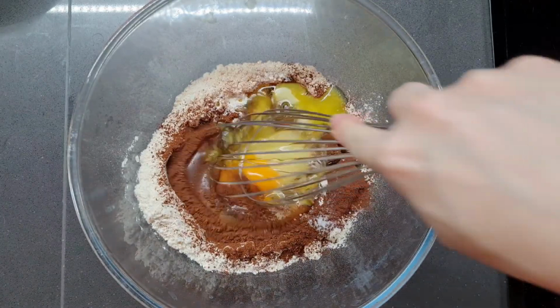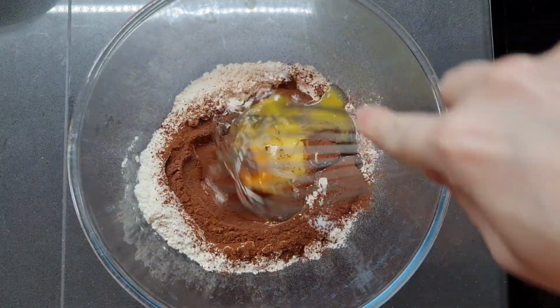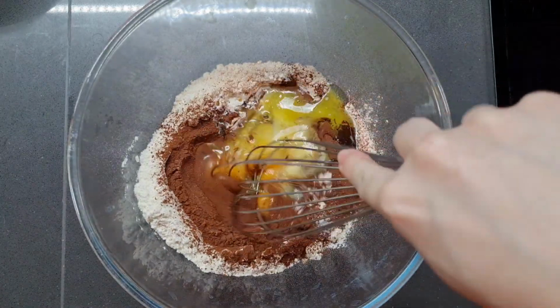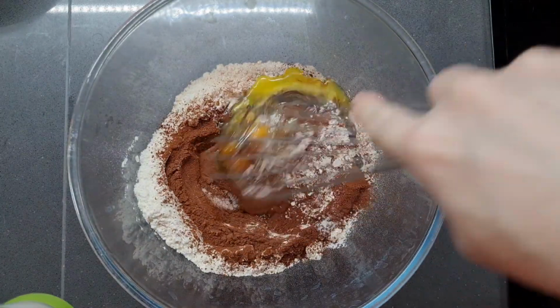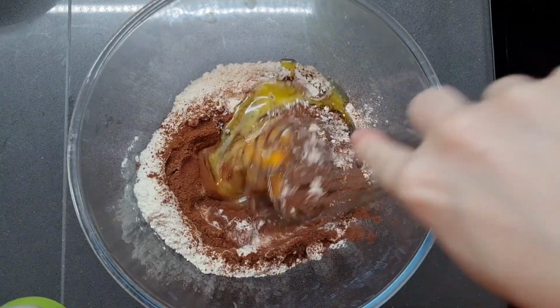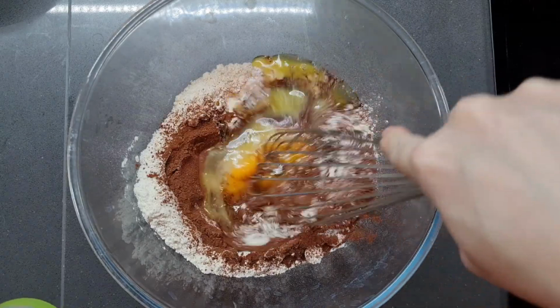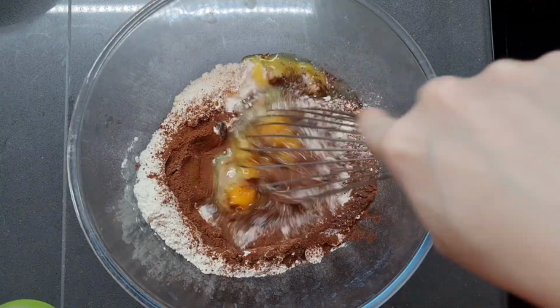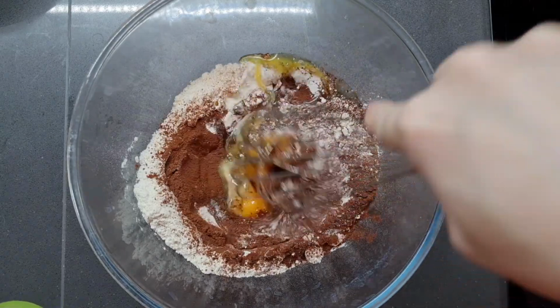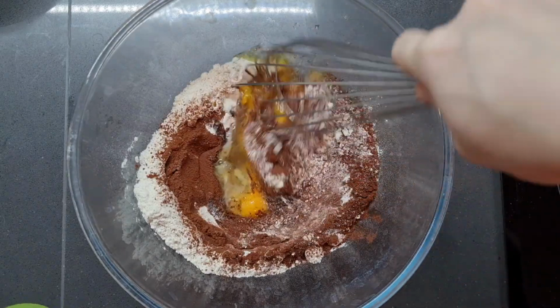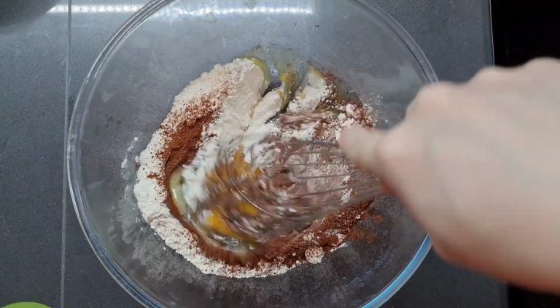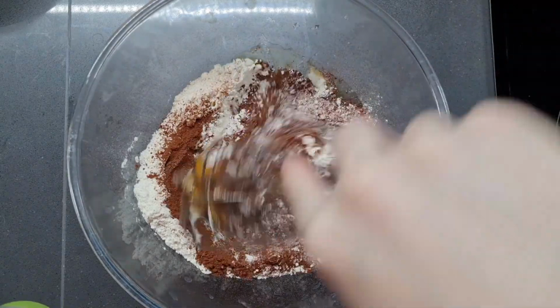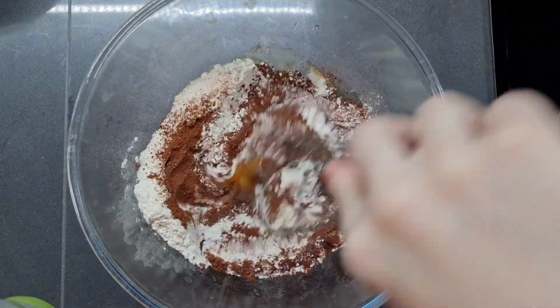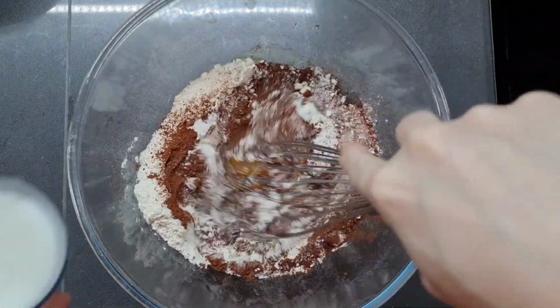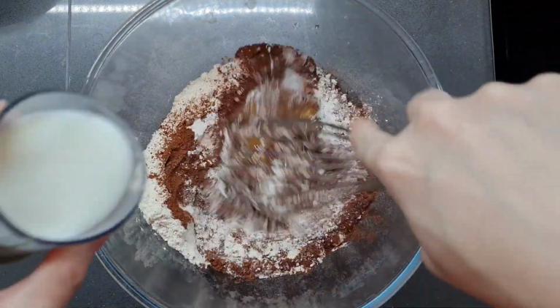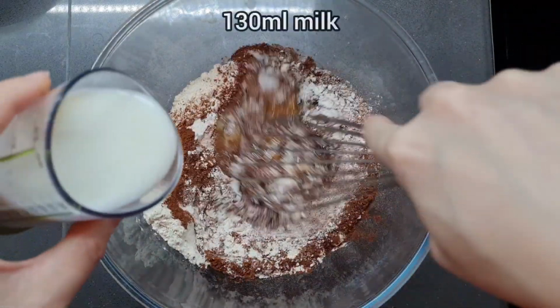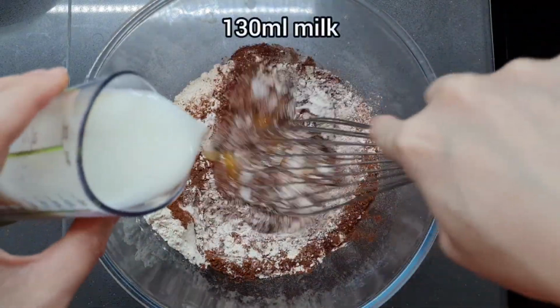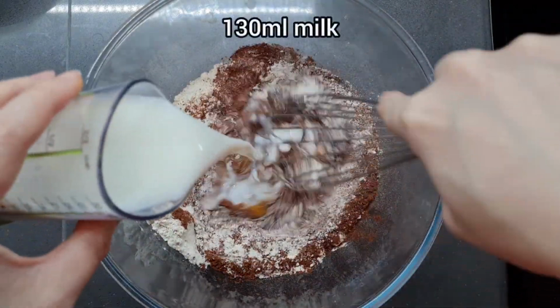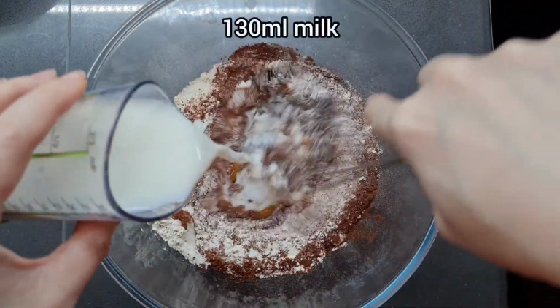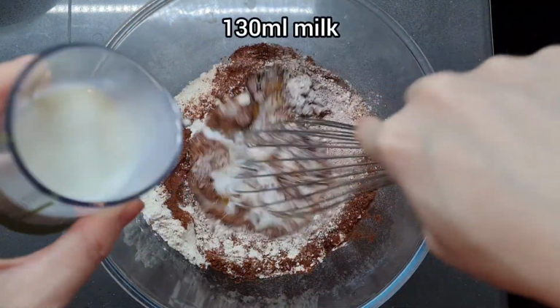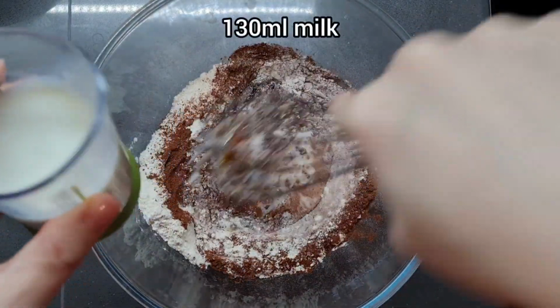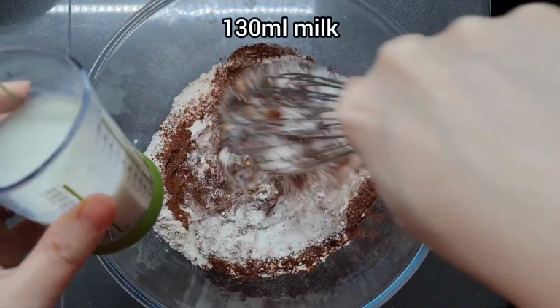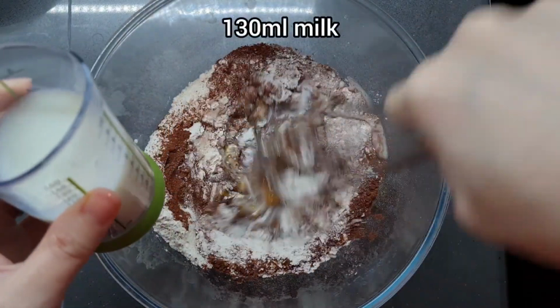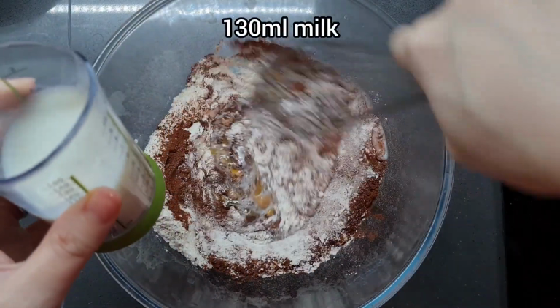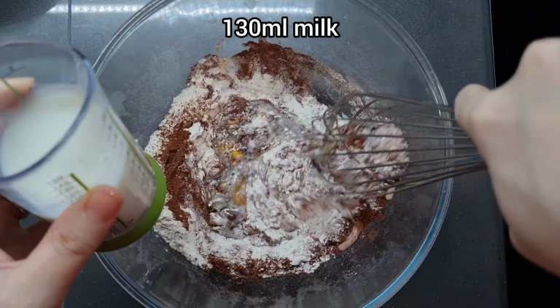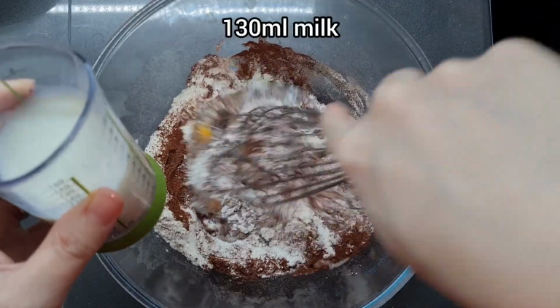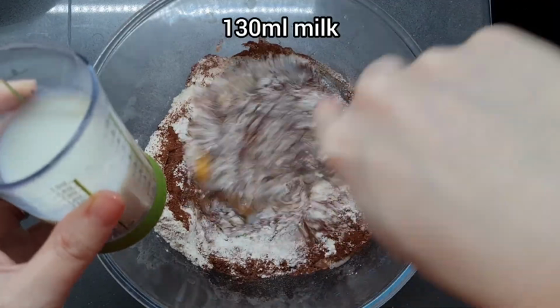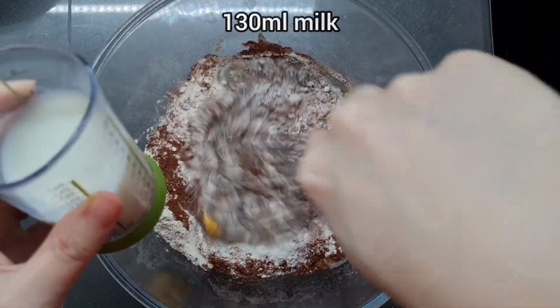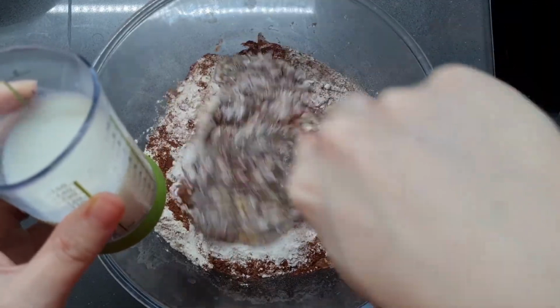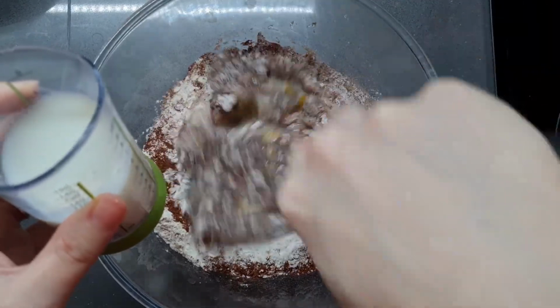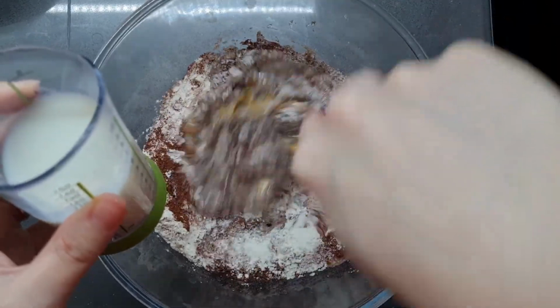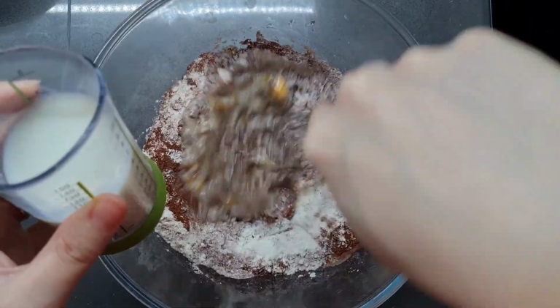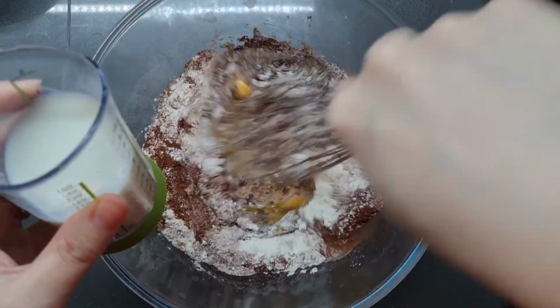Now we're going to gradually add in 130 milliliters of milk. I'm doing it bit by bit to avoid lumps again, so you're just going to stir it from the inside out.